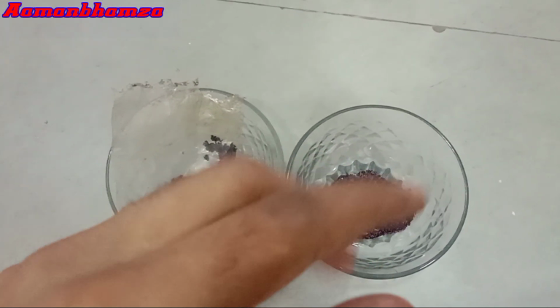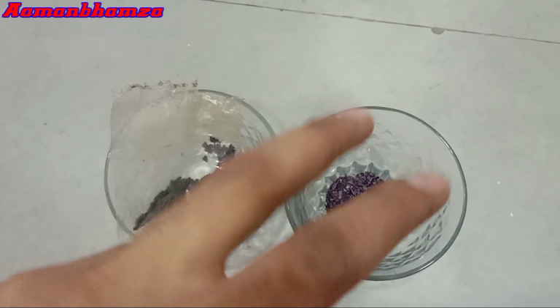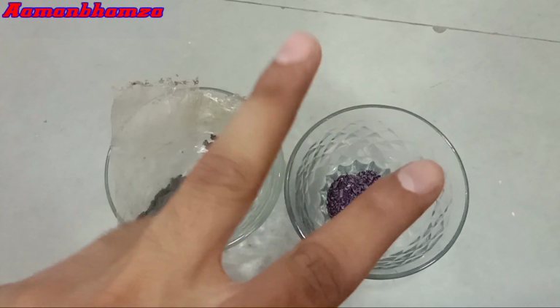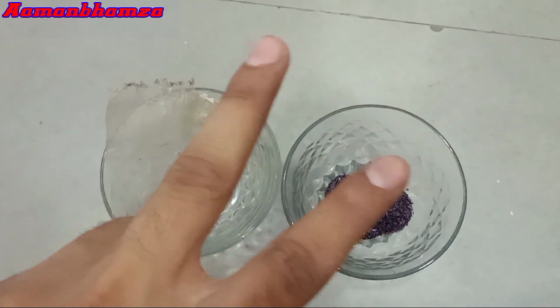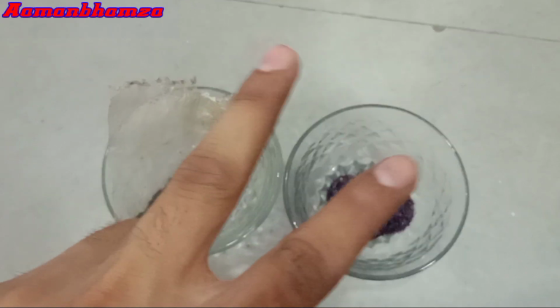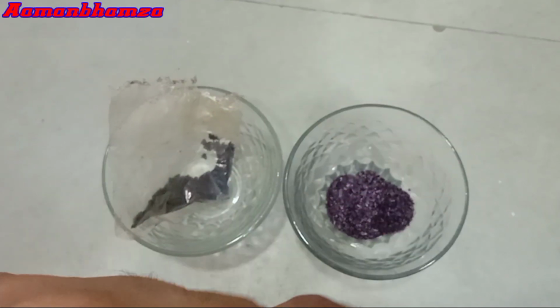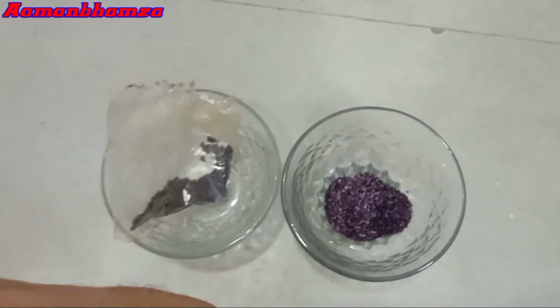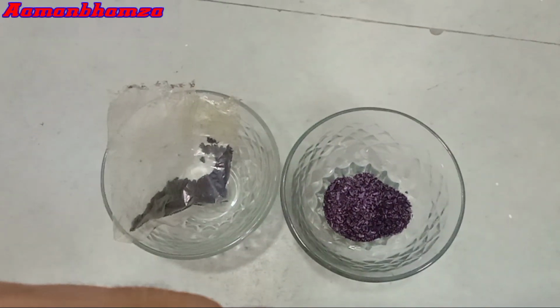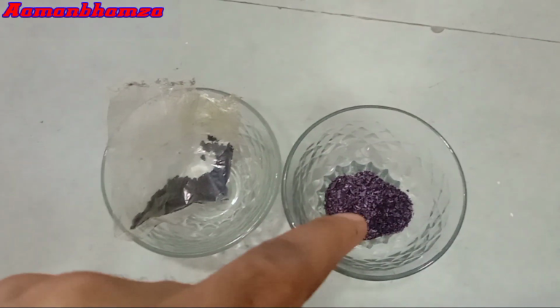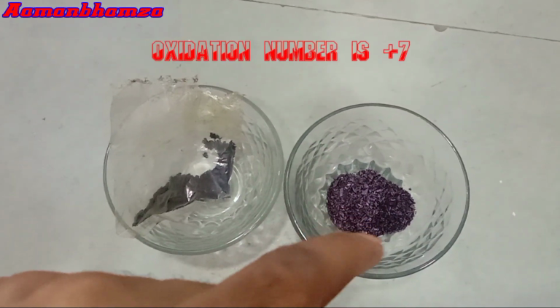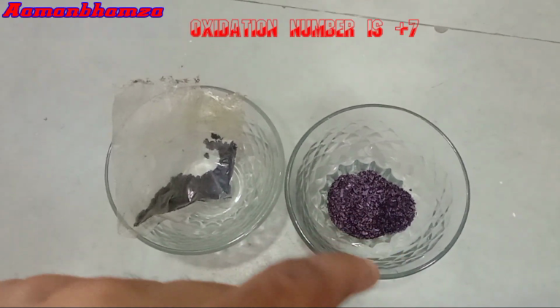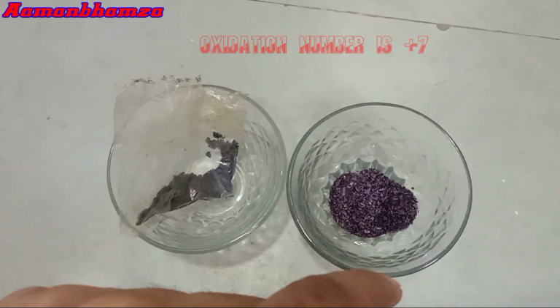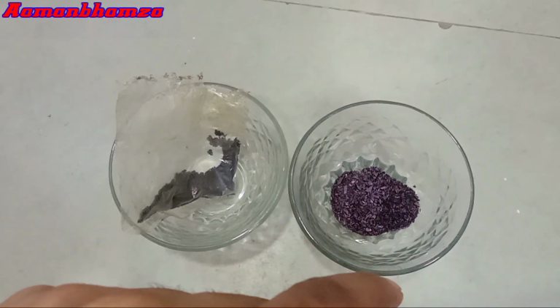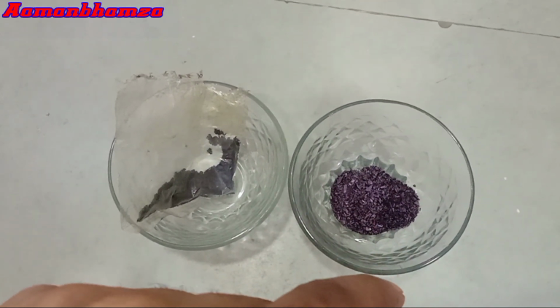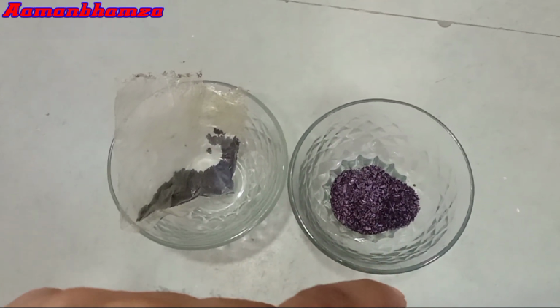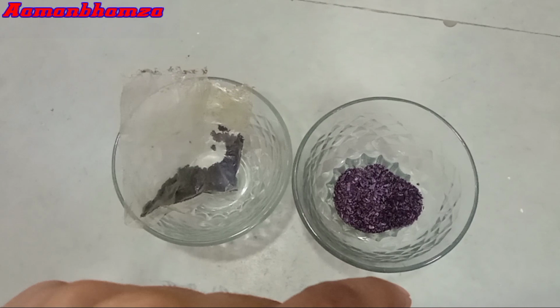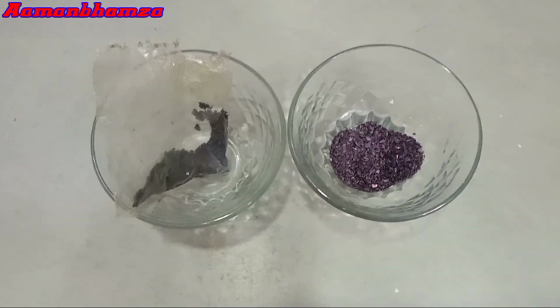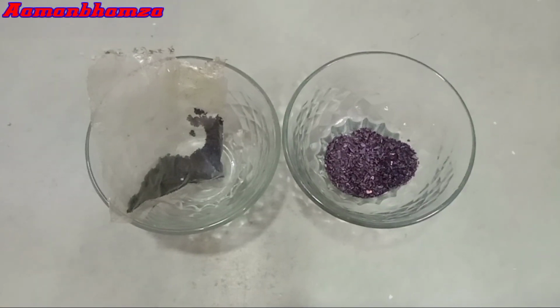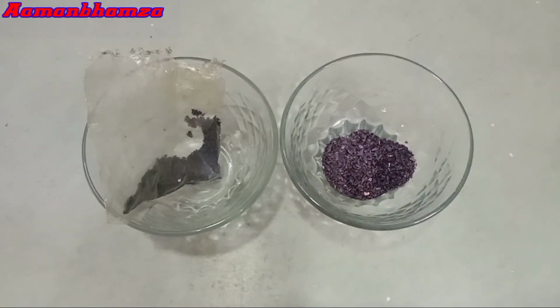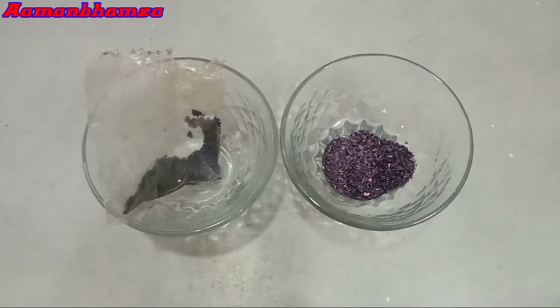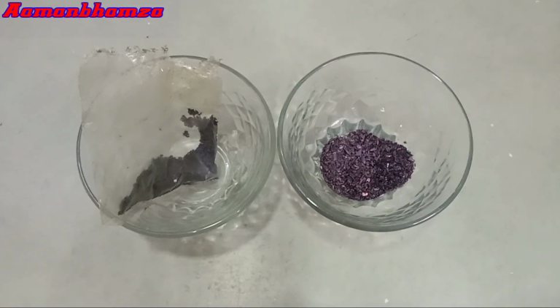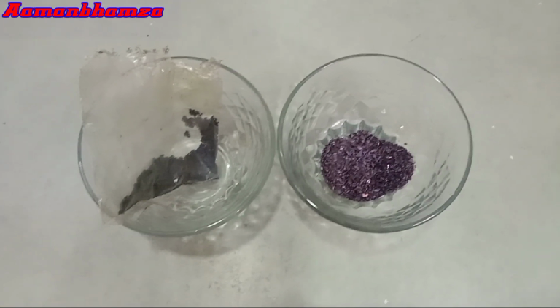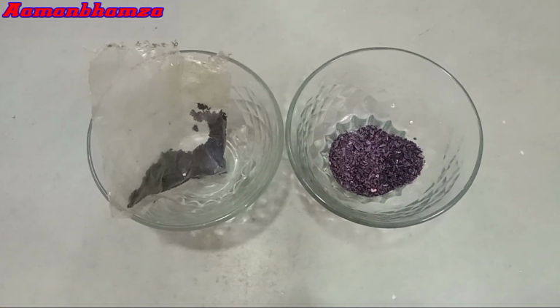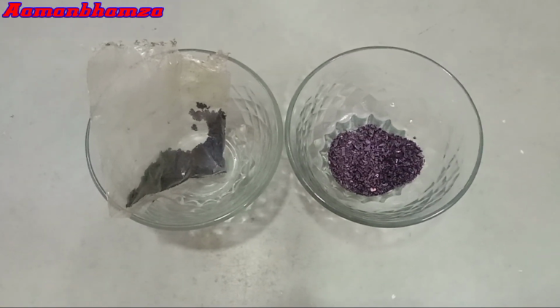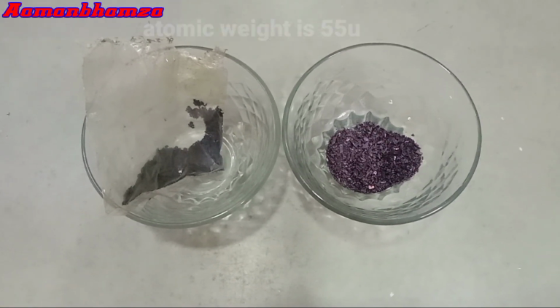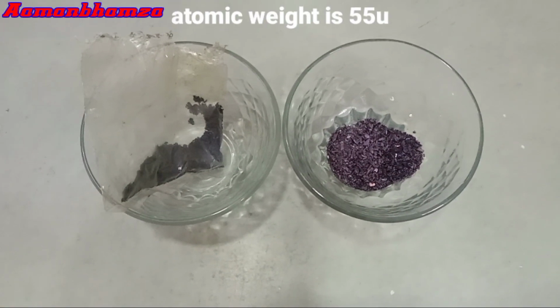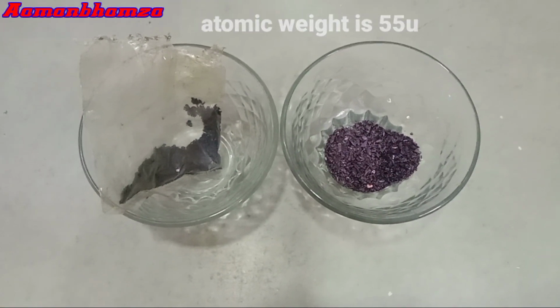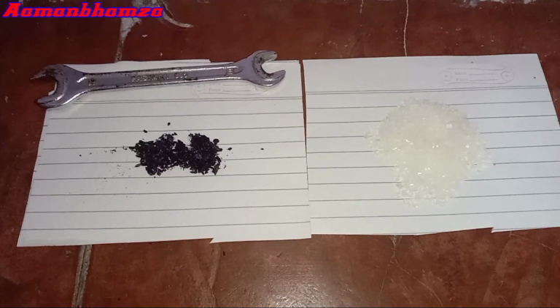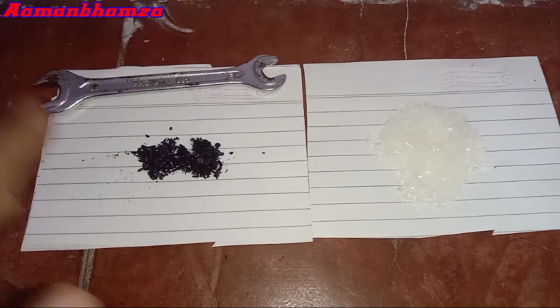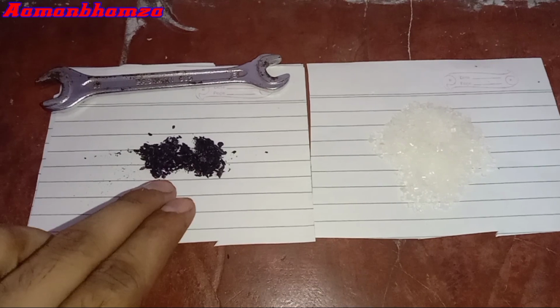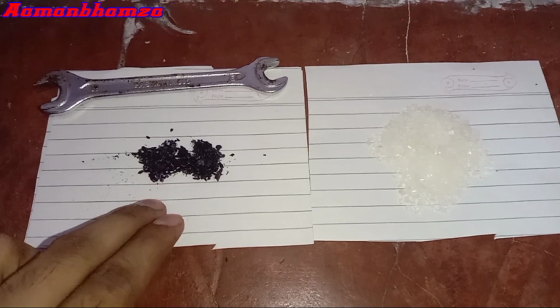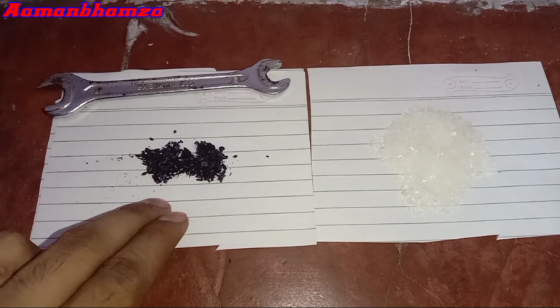We'll make this video in two parts. The potassium permanganate oxidation number is plus 7. It is a very strong oxidant substance. The potassium permanganate atomic weight is 55 U. So let's start experiment number 1.